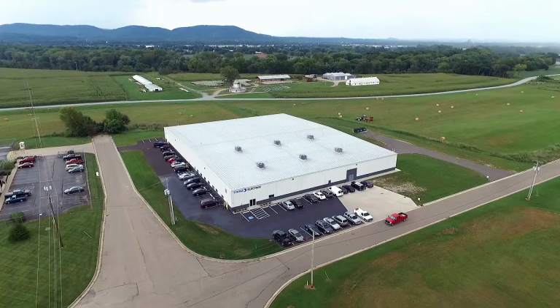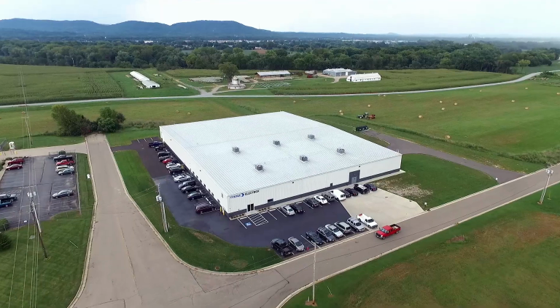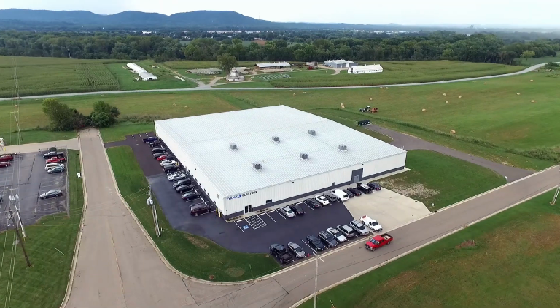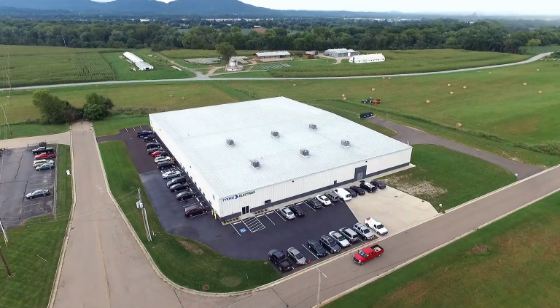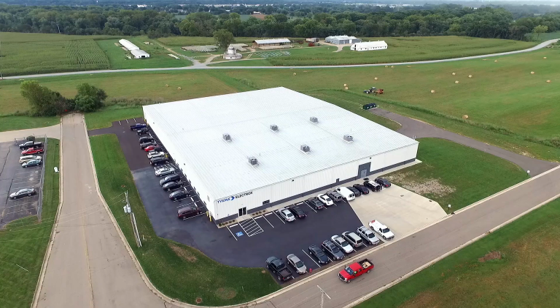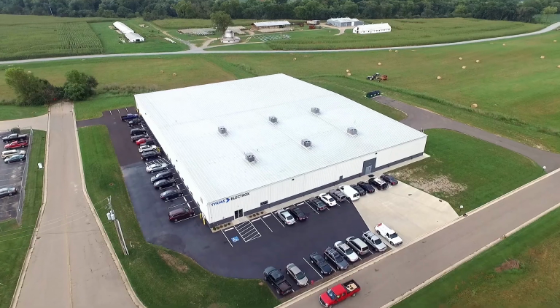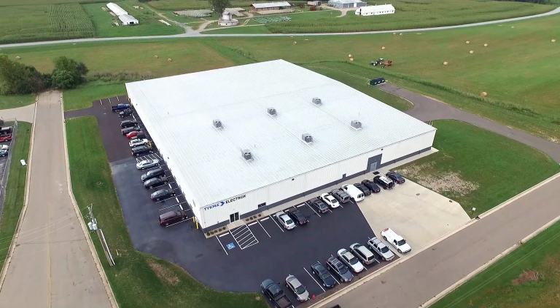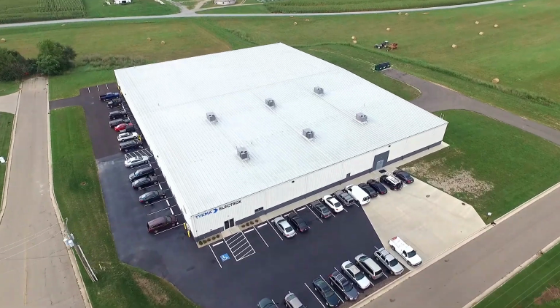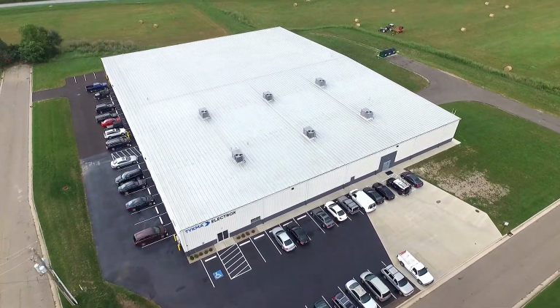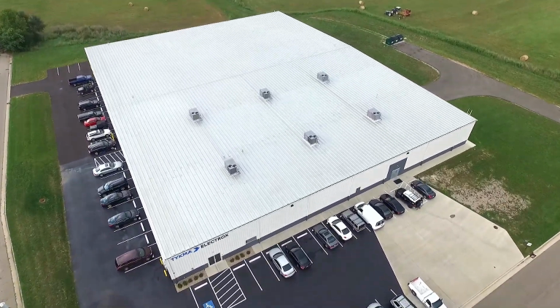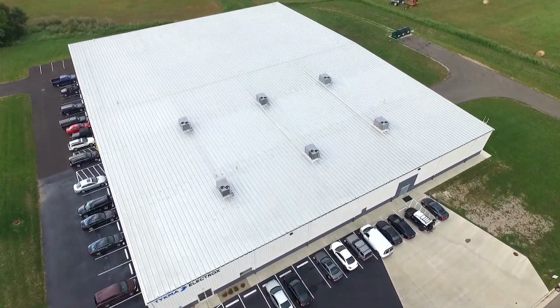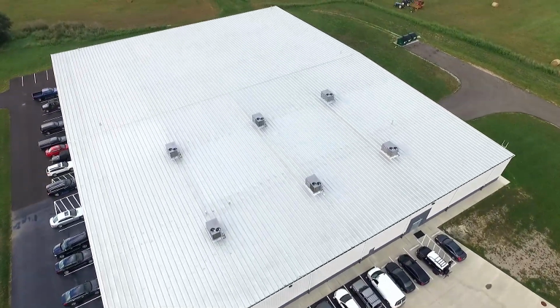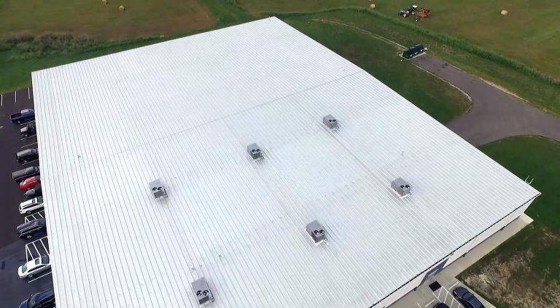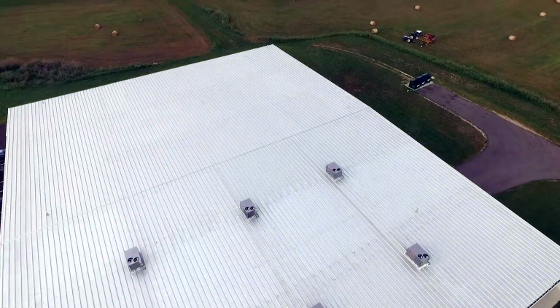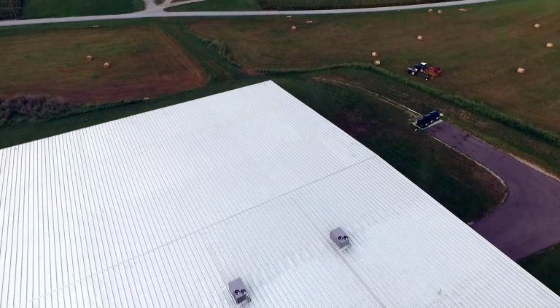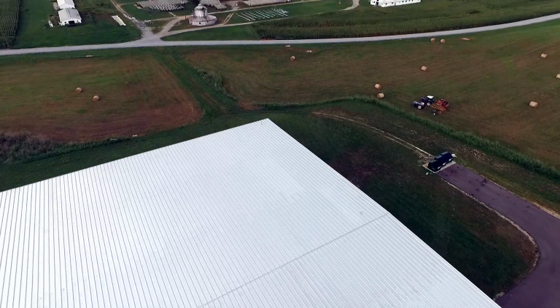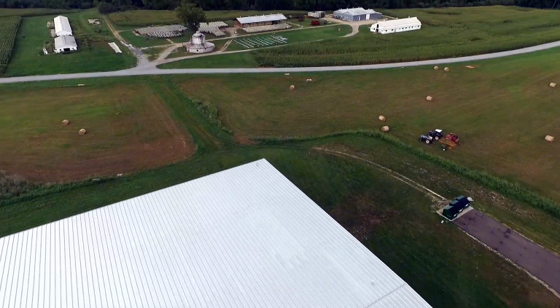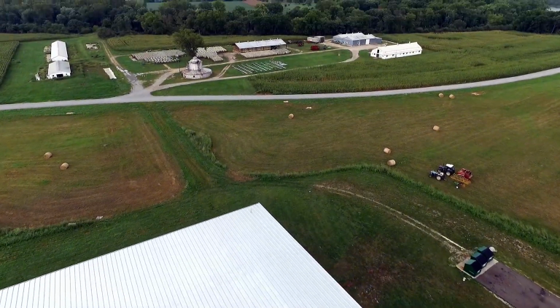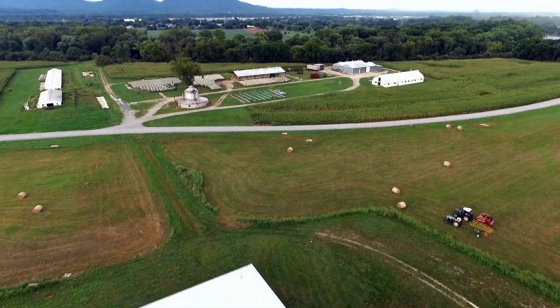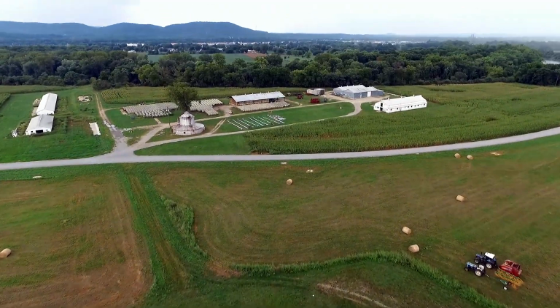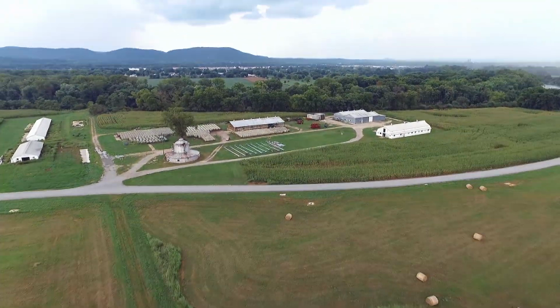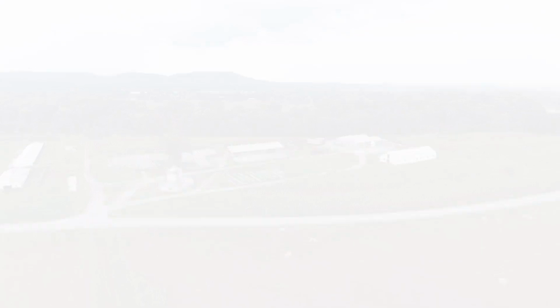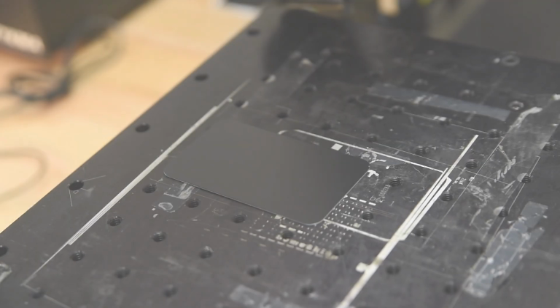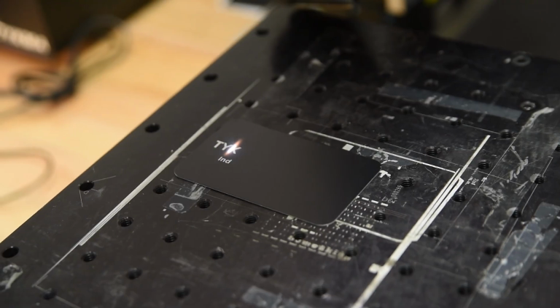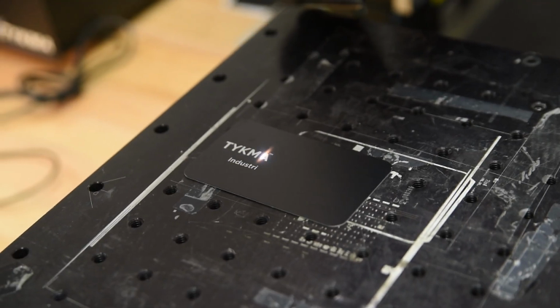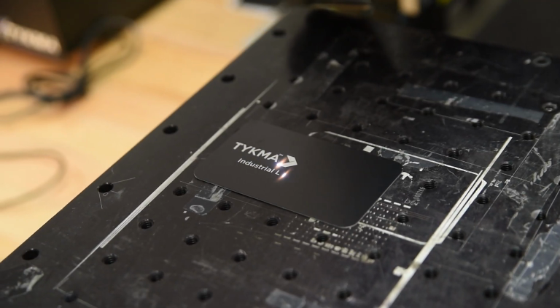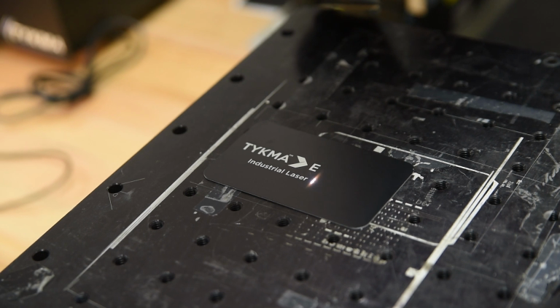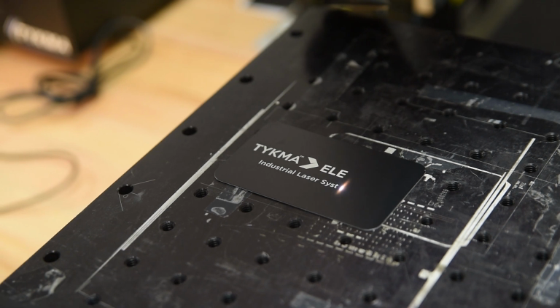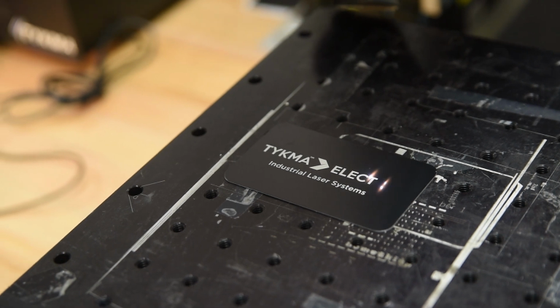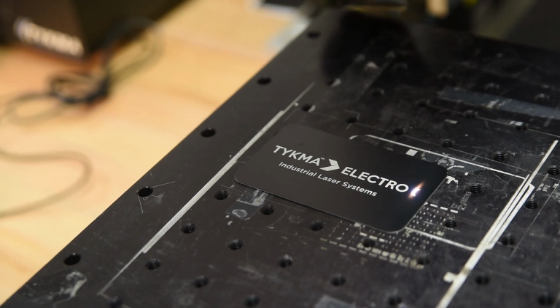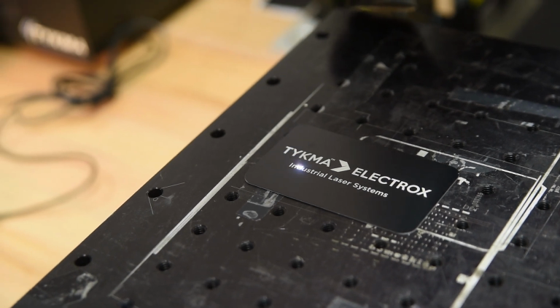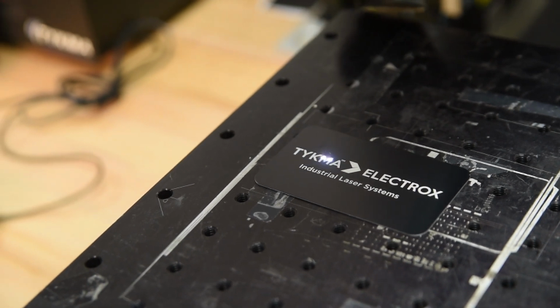Tykma Electrox manufactures industrial laser systems for material processing for manufacturers in all industries including automotive, aerospace, medical, tooling, electronics, oil, gas, home goods, and more.